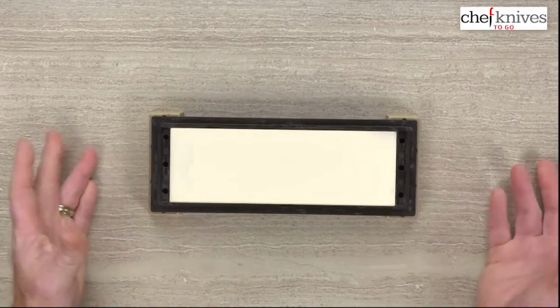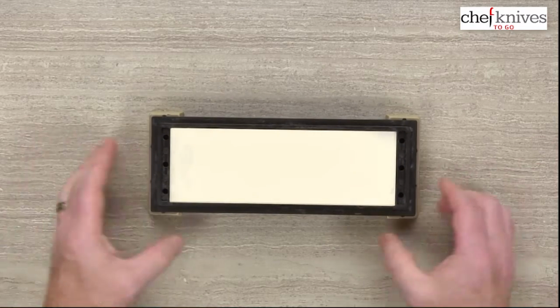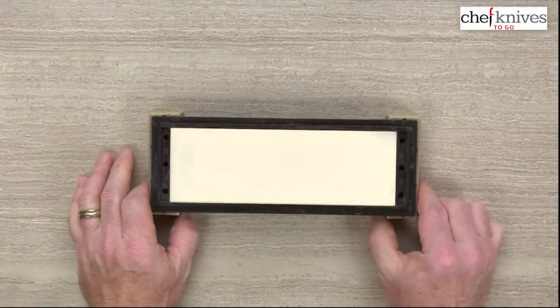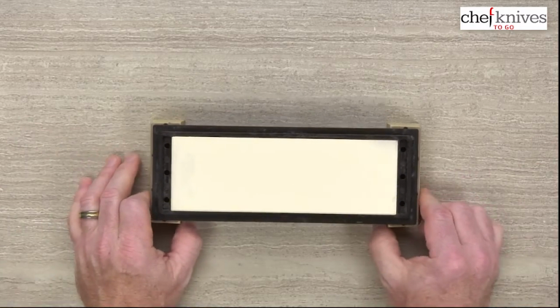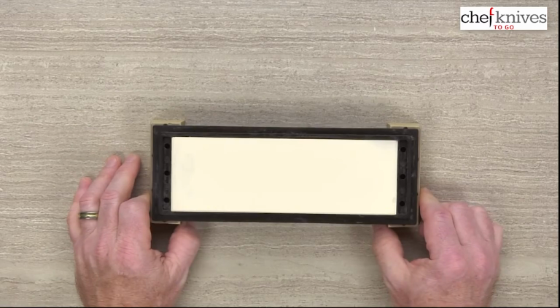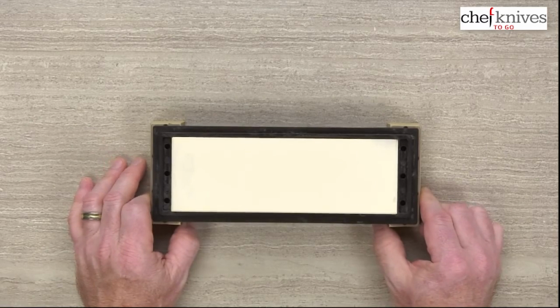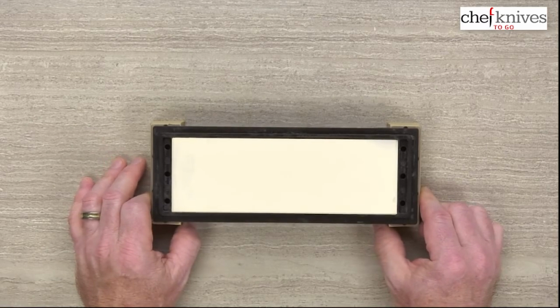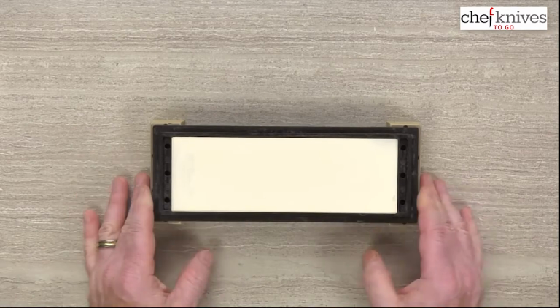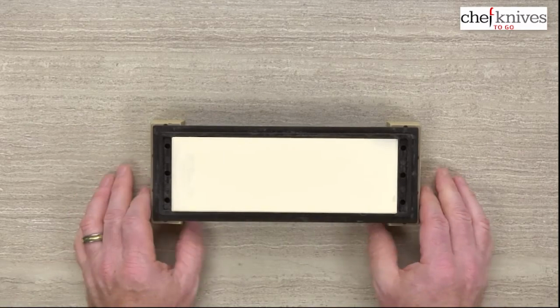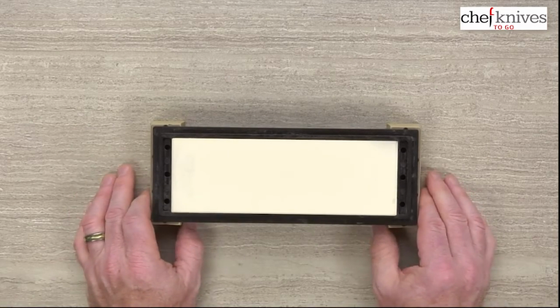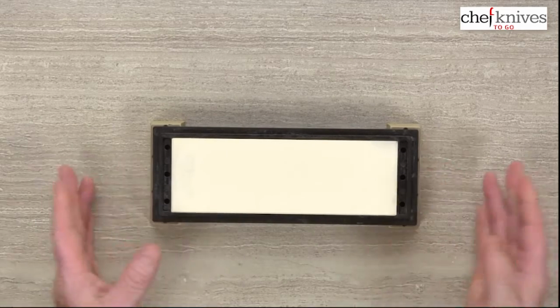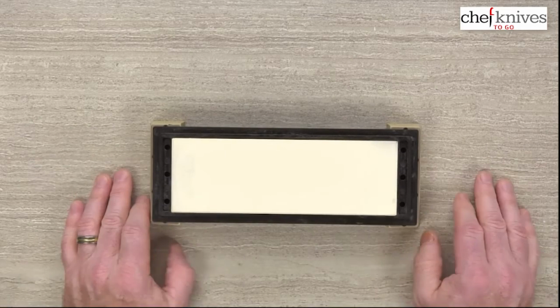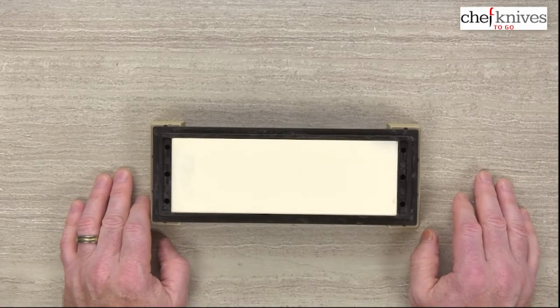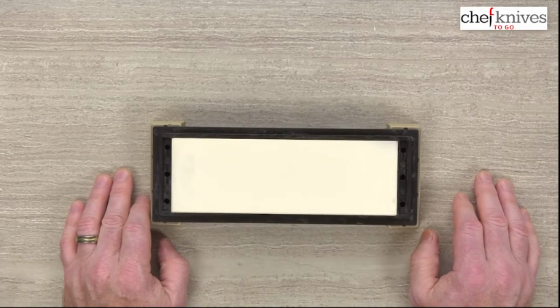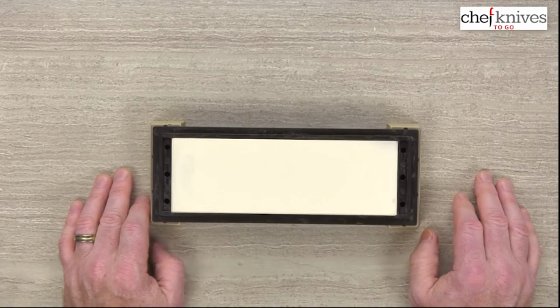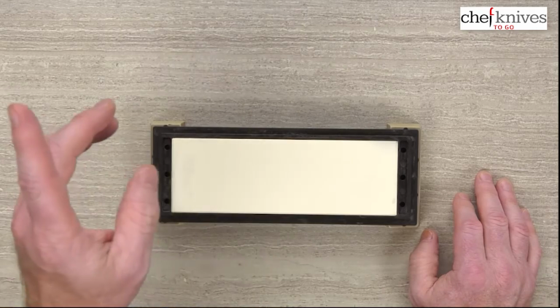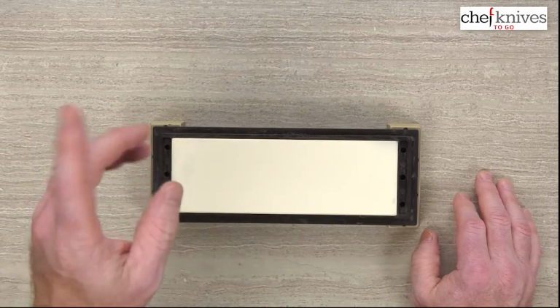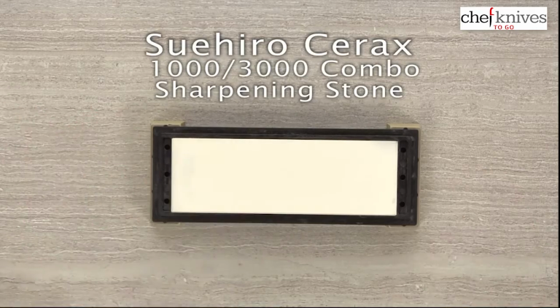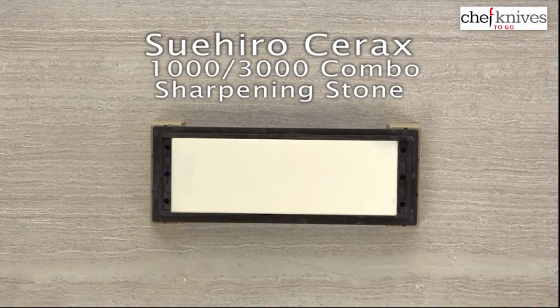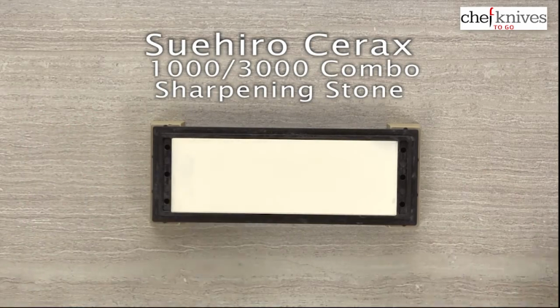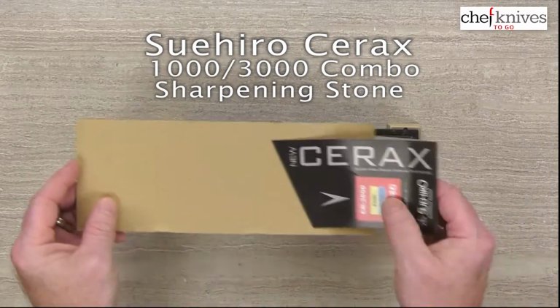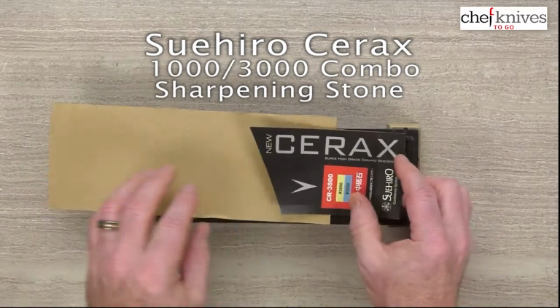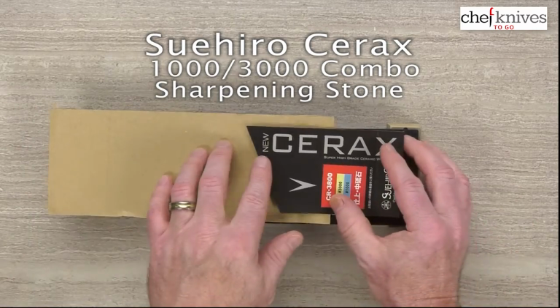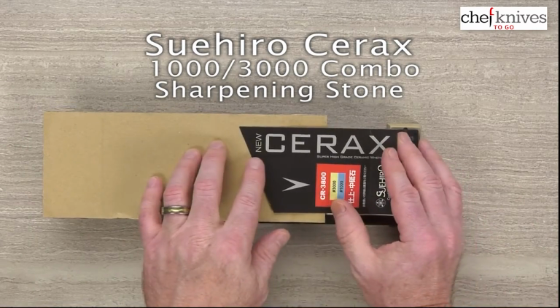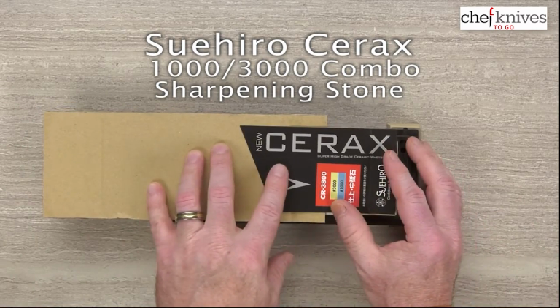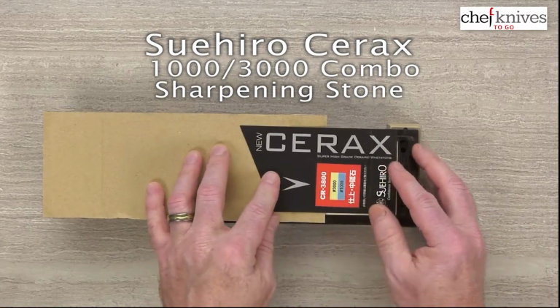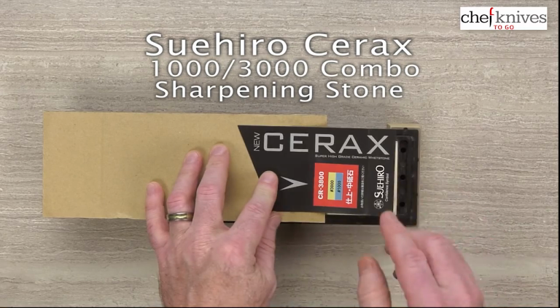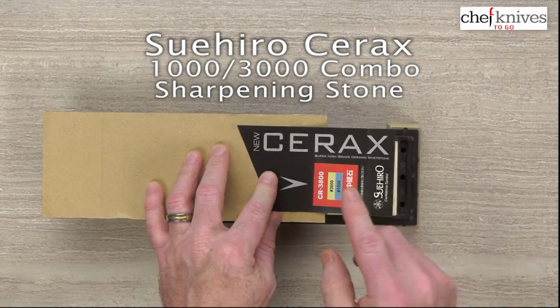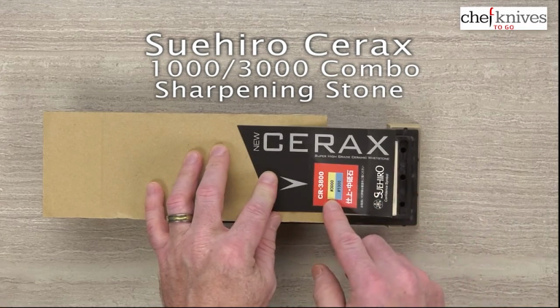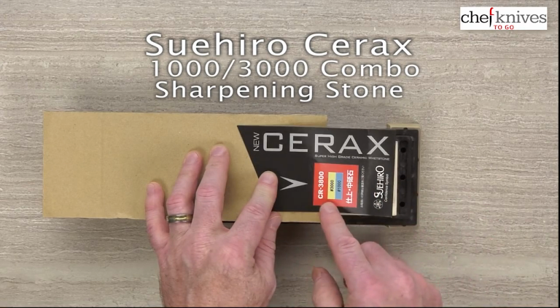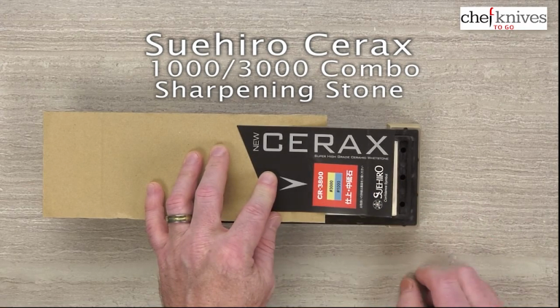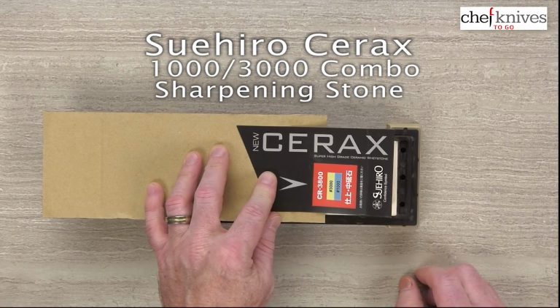I was very impressed with it. Excellent package, portable, built-in stone holder, saves you money — just a nice set. So there you have it: the Suihiro Cerax 1K/3K combo stone.